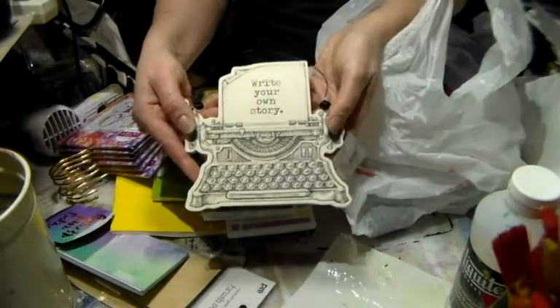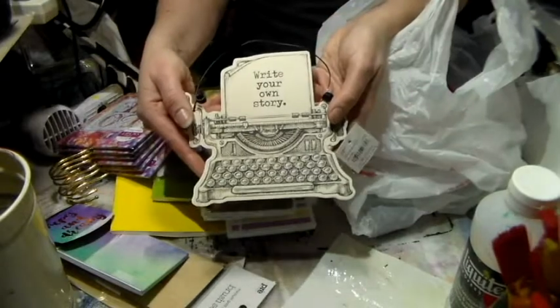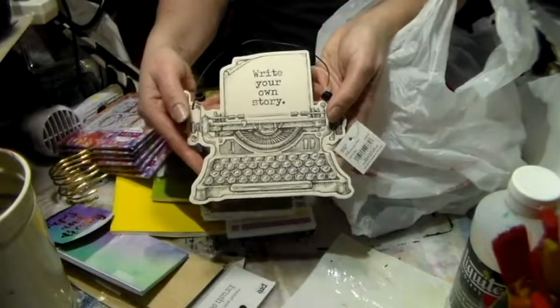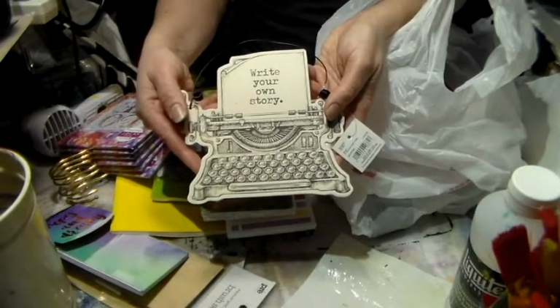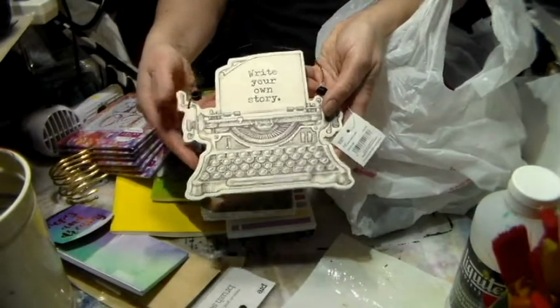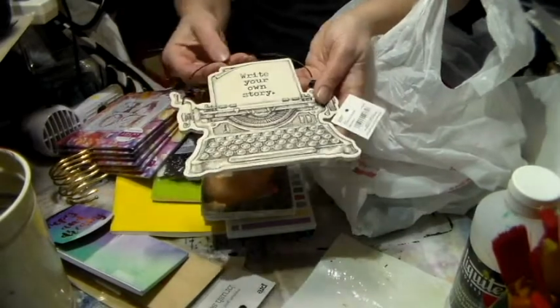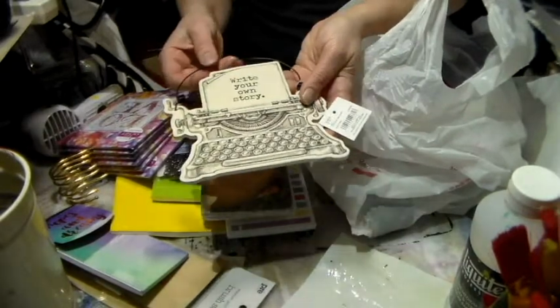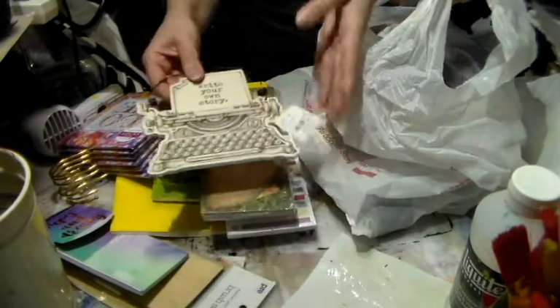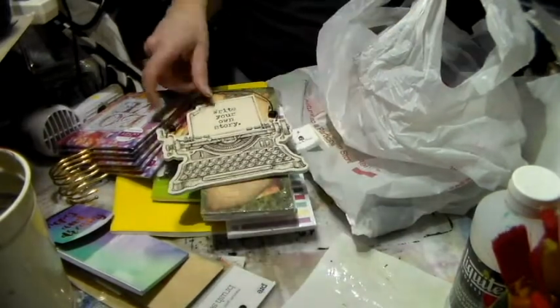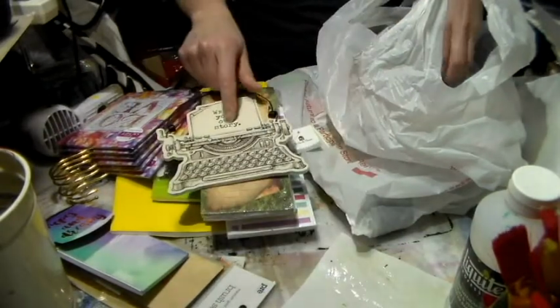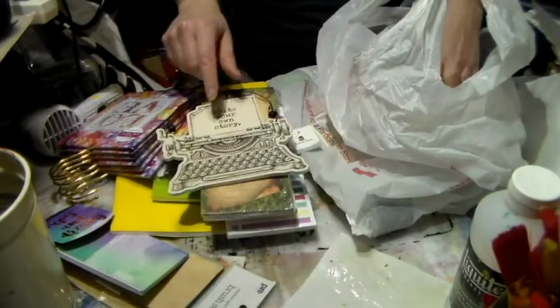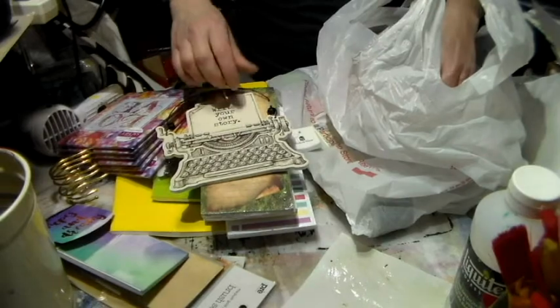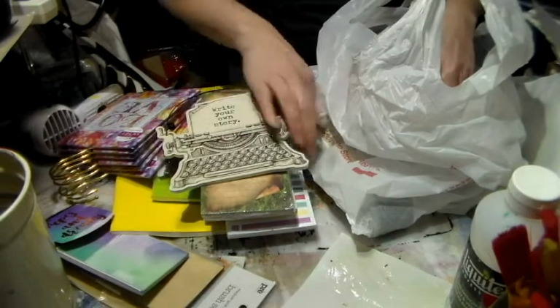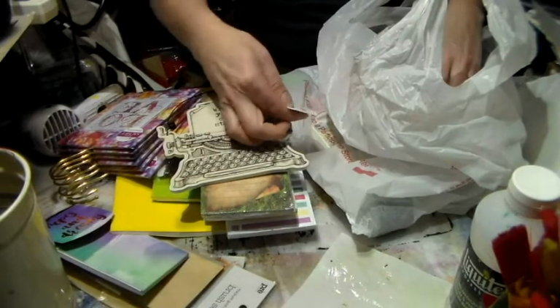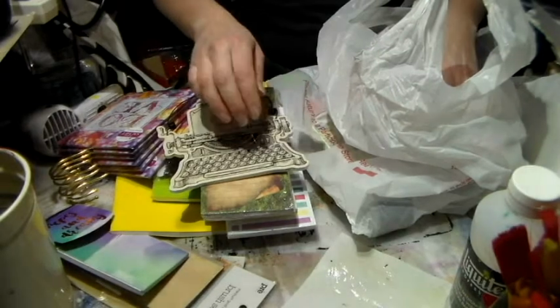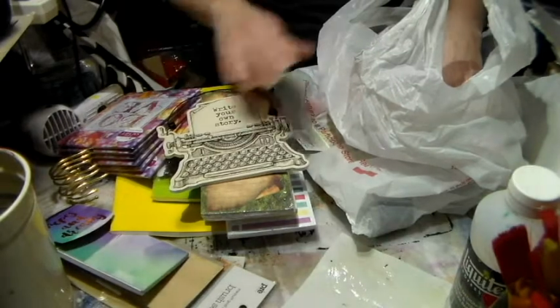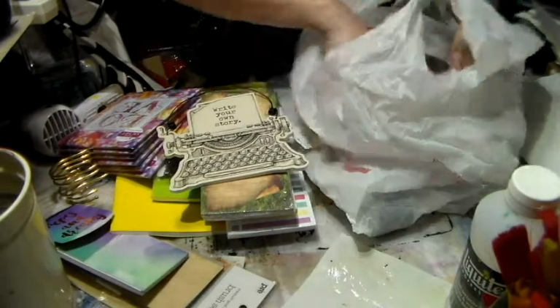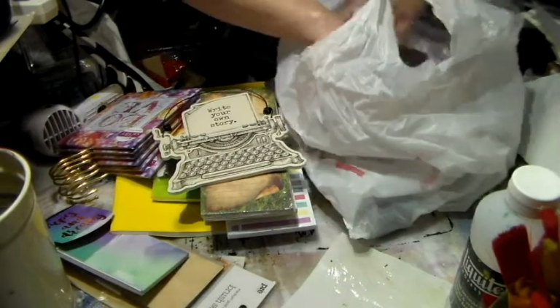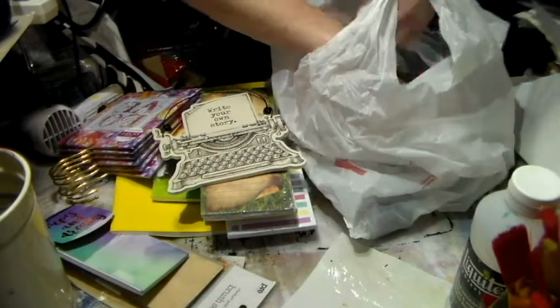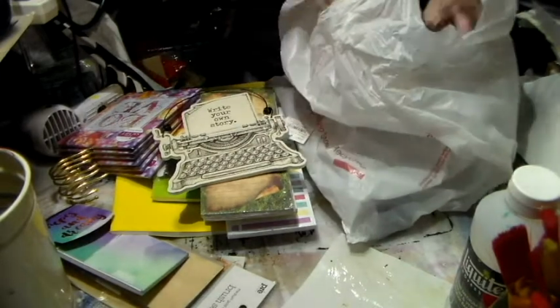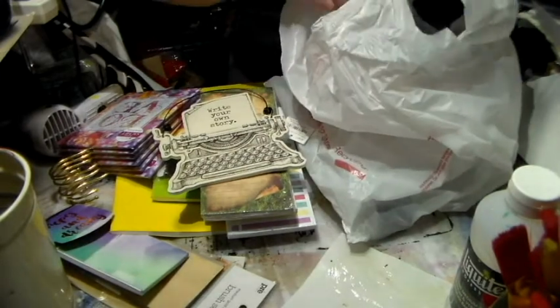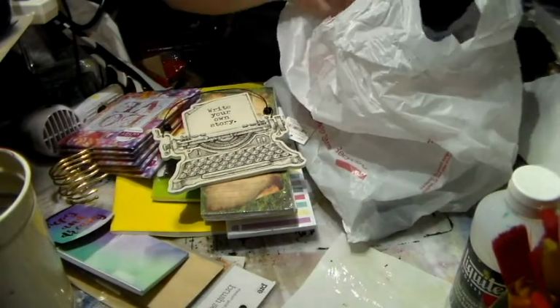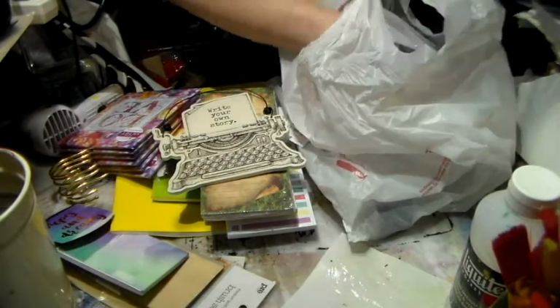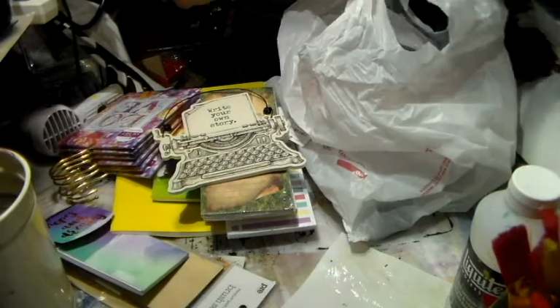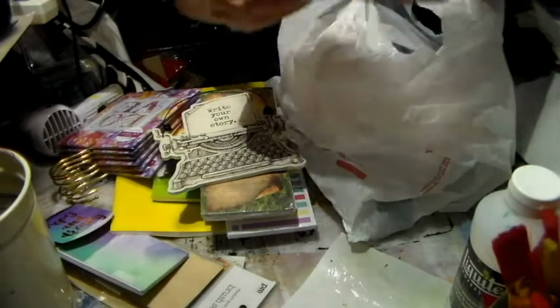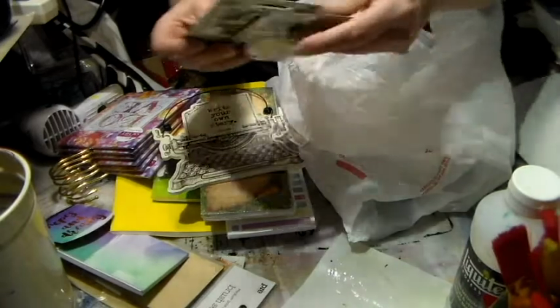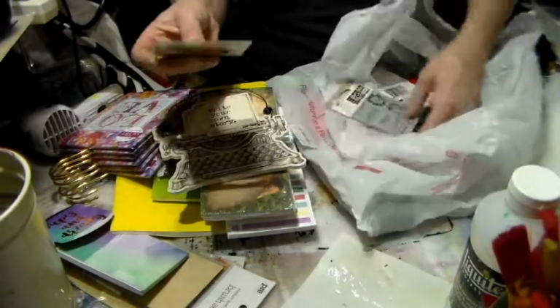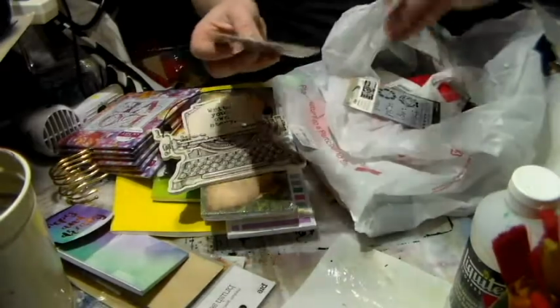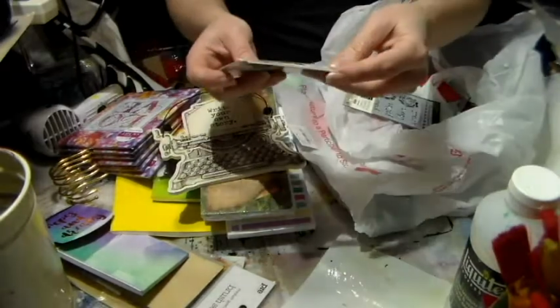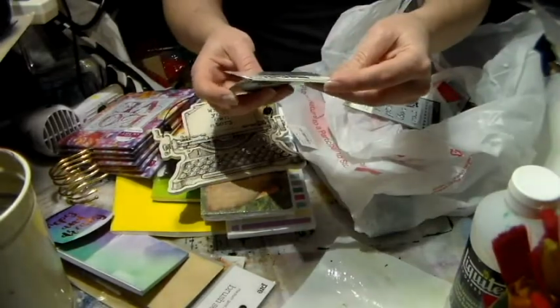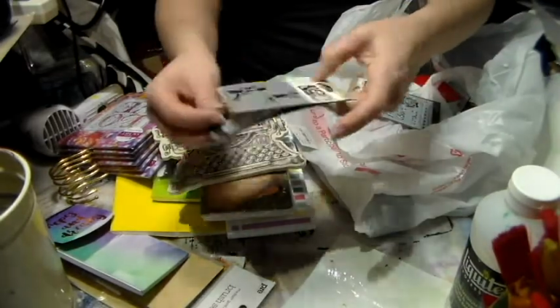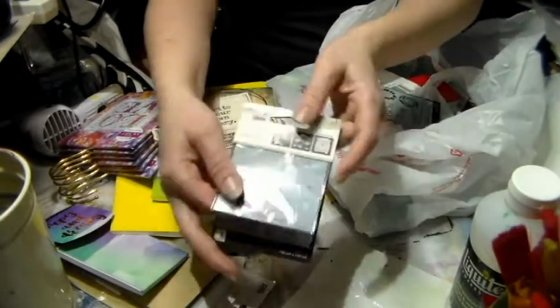Then I found this little thing that I thought was going to be cute in my house — it says 'Write Your Own Story.' That was two bucks, I think, but I just thought it was so cute.